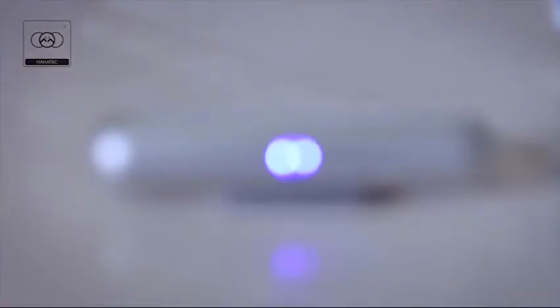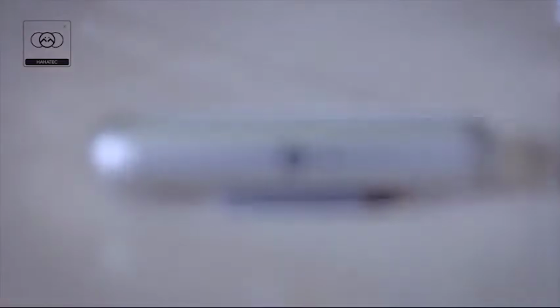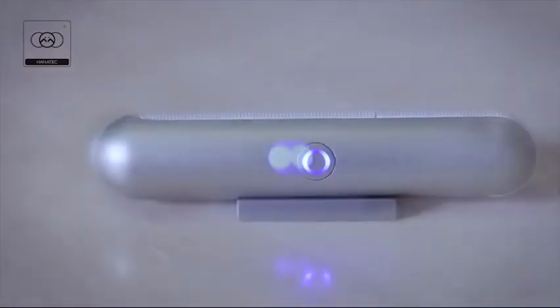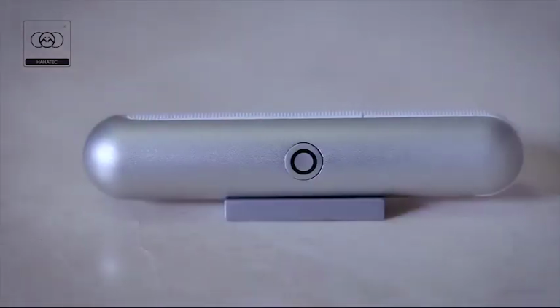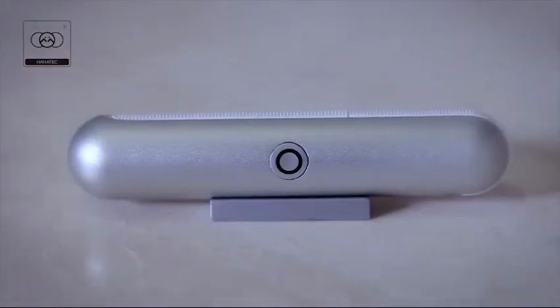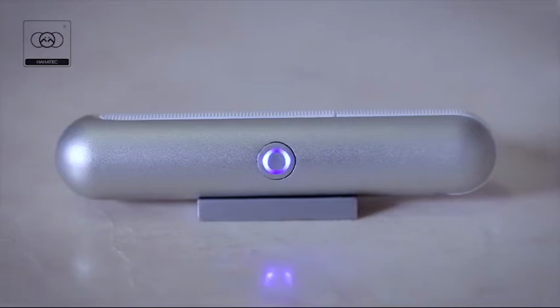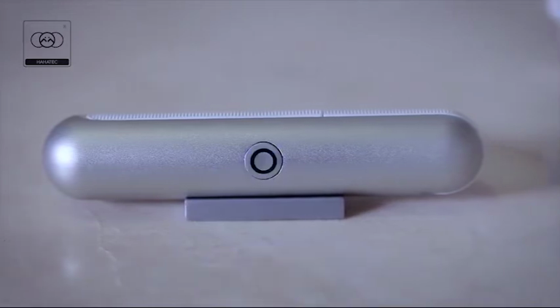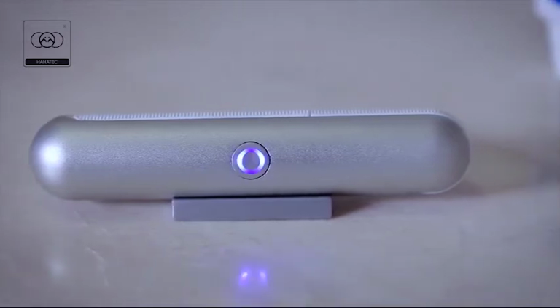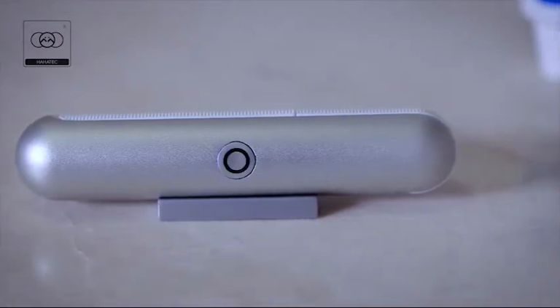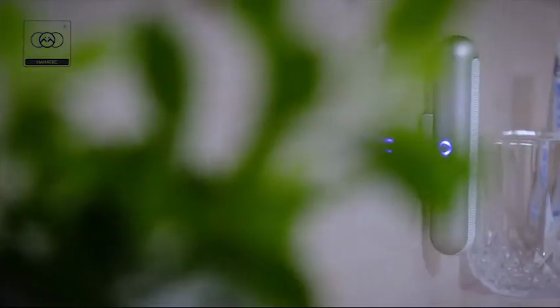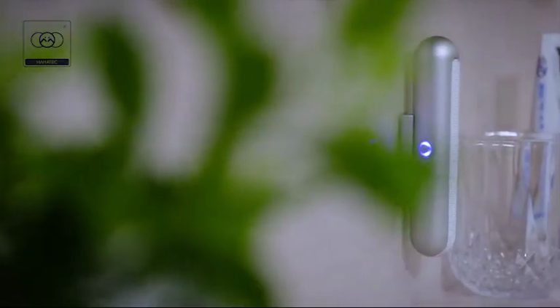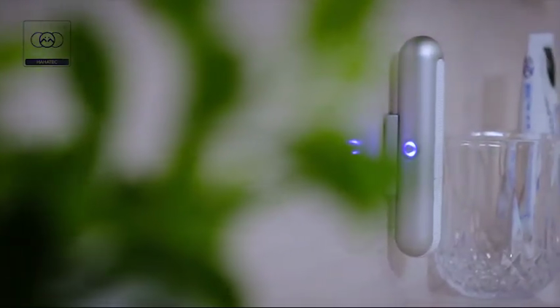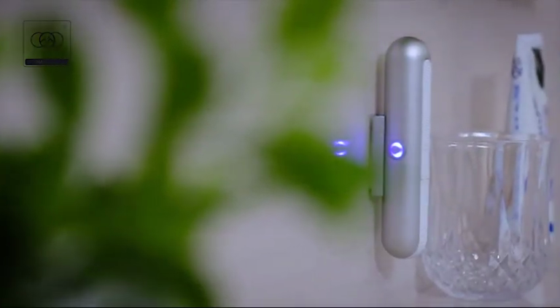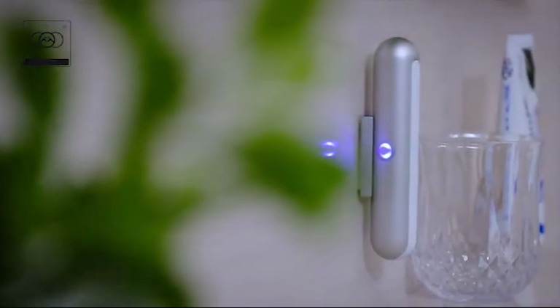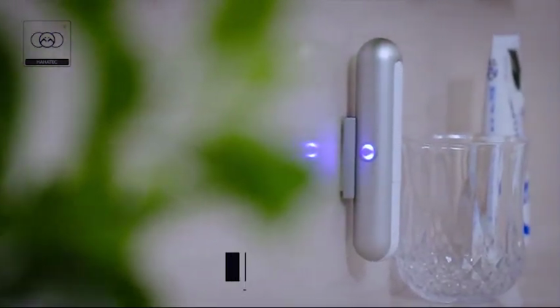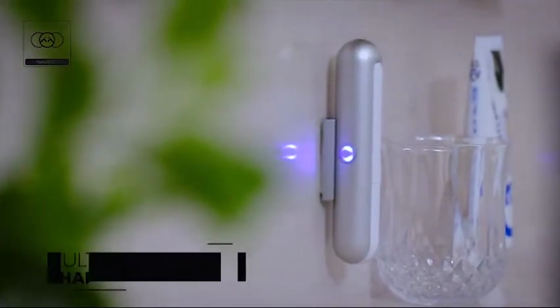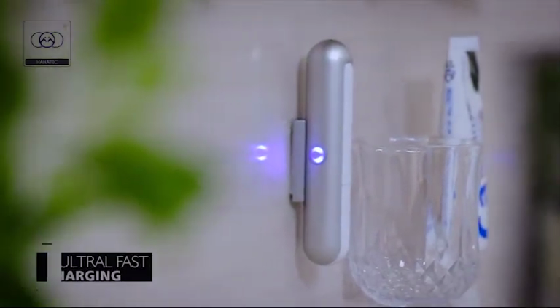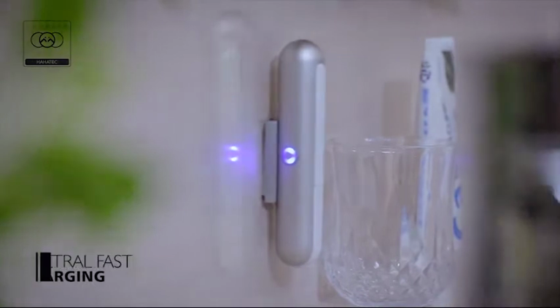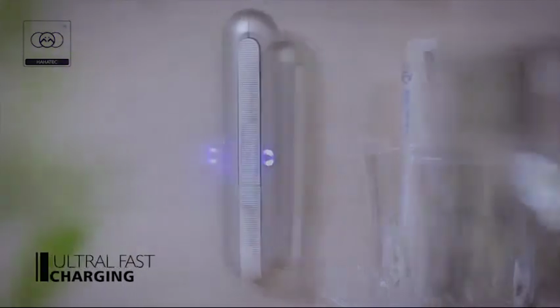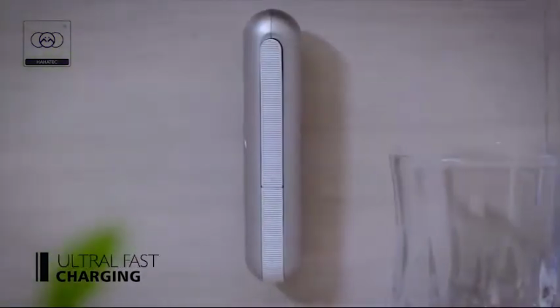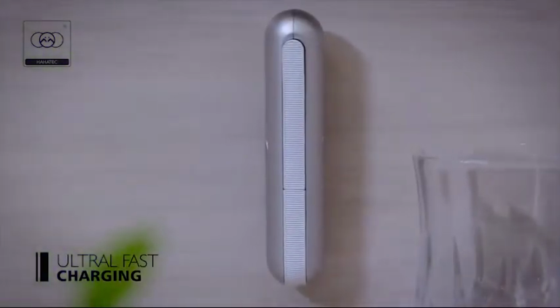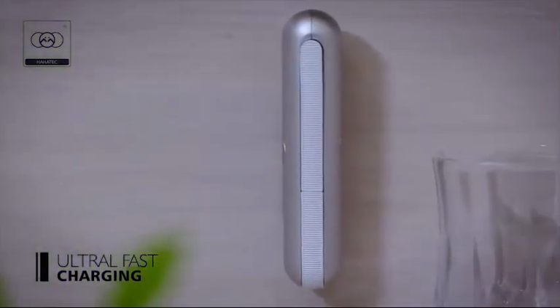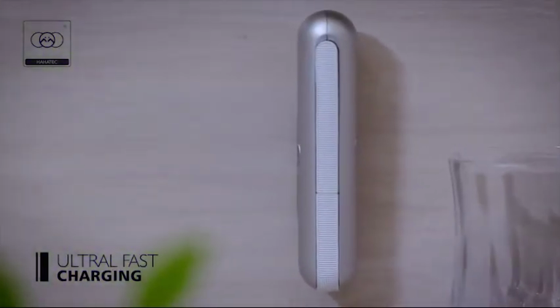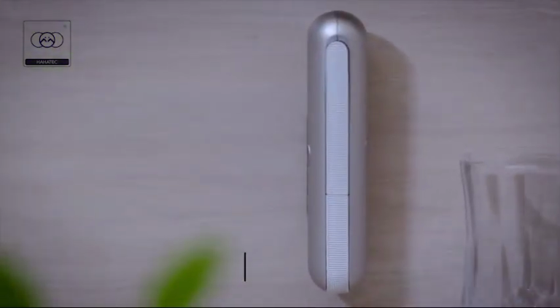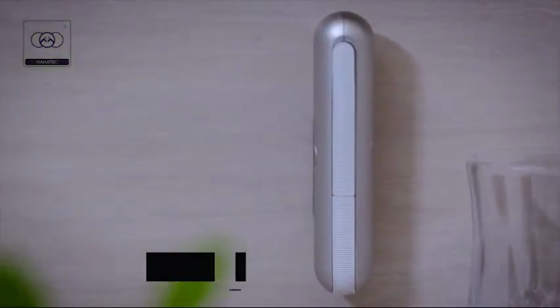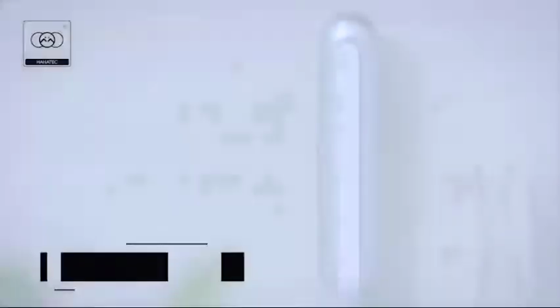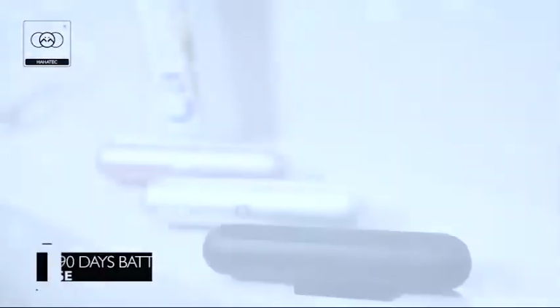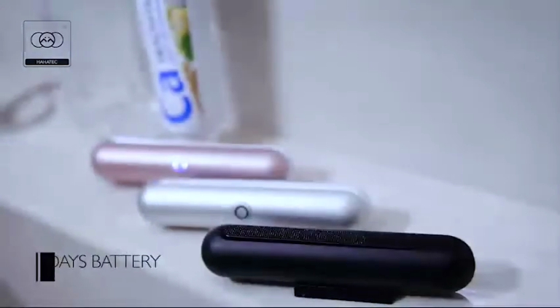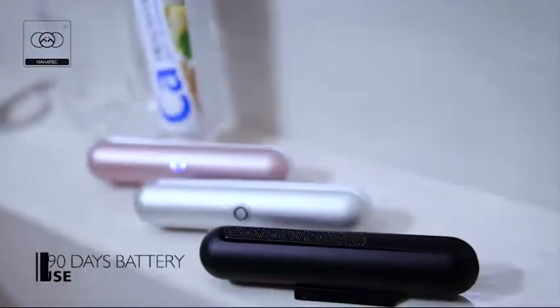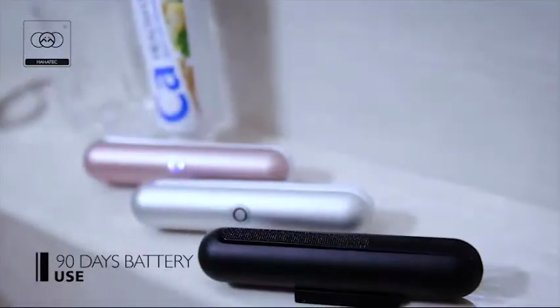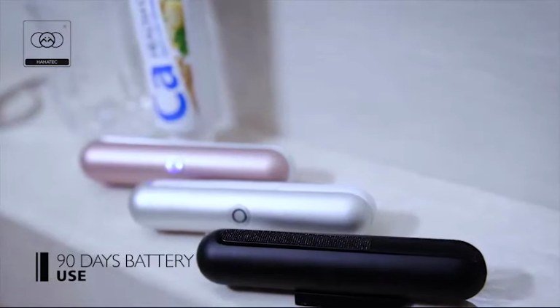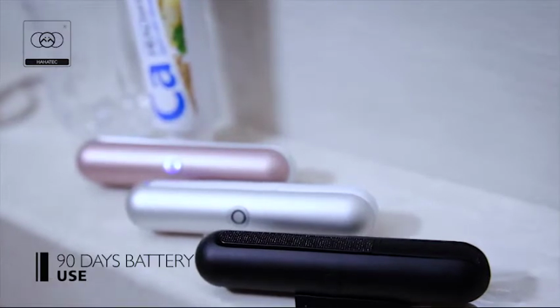It's like brushing your teeth with a new toothbrush every day. Utilising Type-C charging, UBrush Lite takes 15 minutes for one full charge. Once fully charged, the battery can last up to 90 days before you need to charge again.